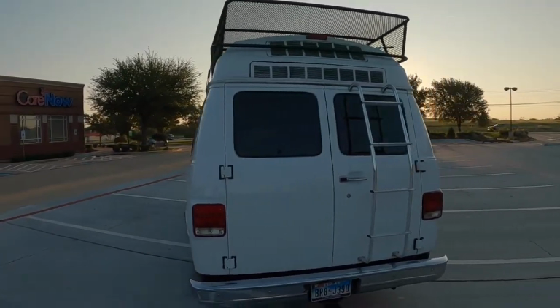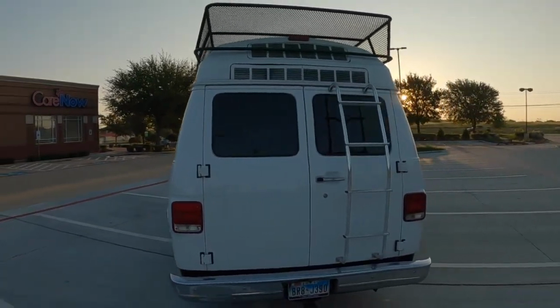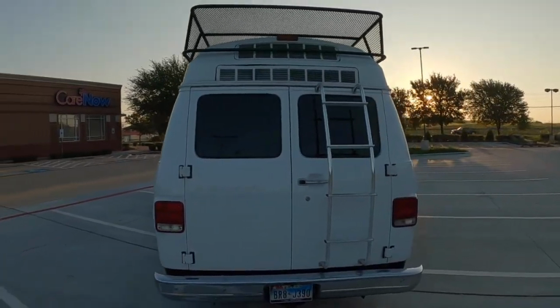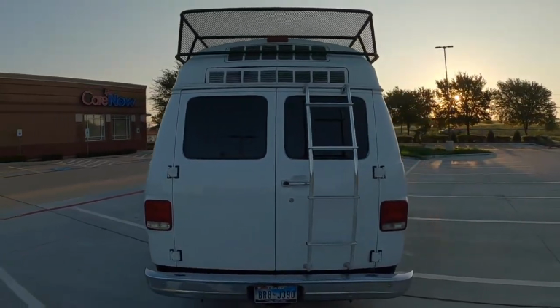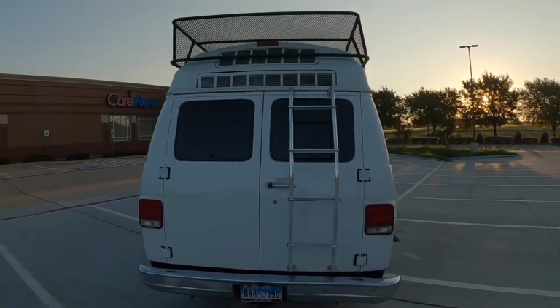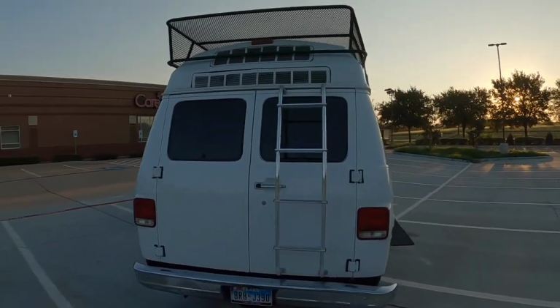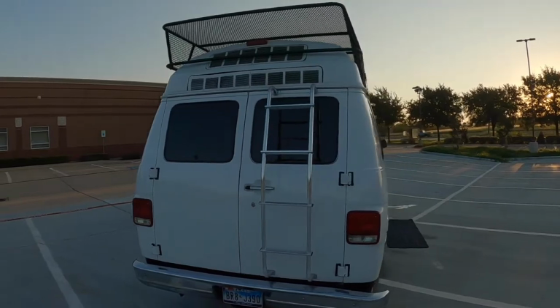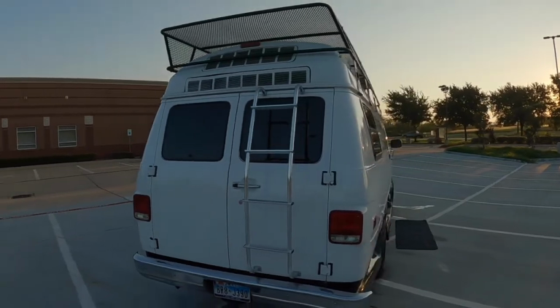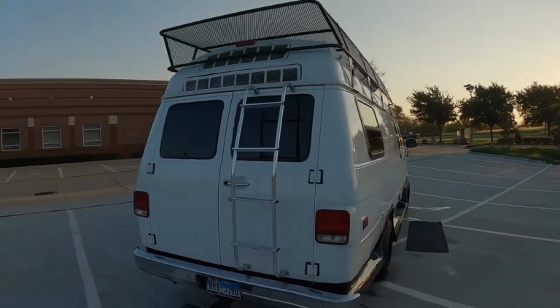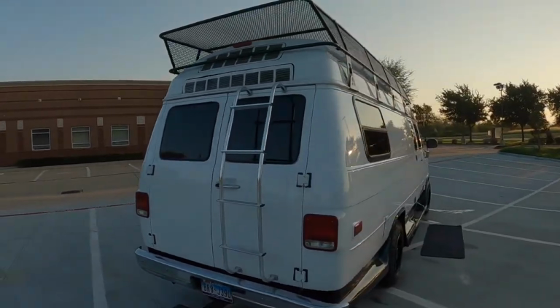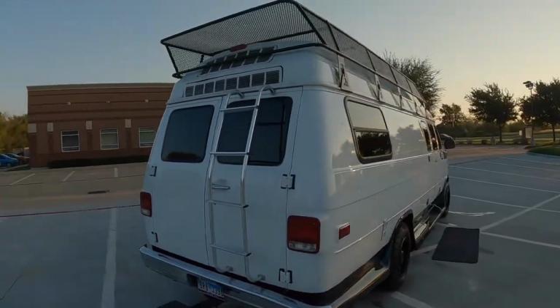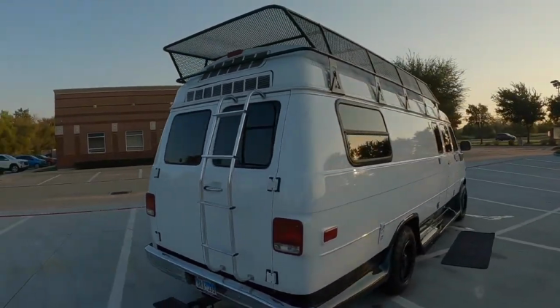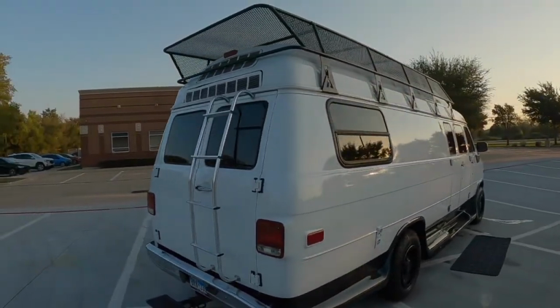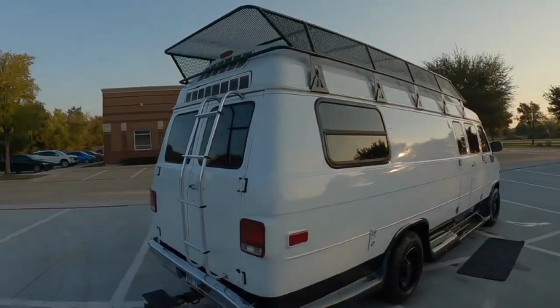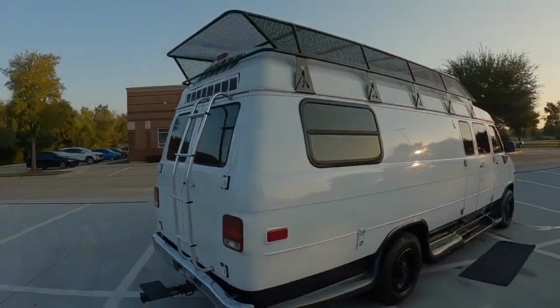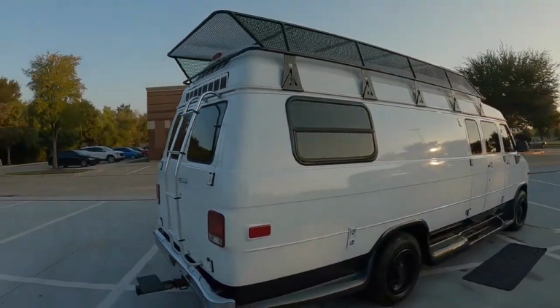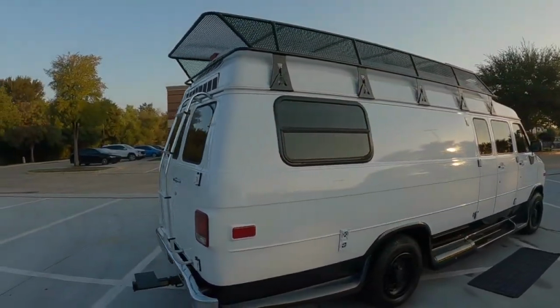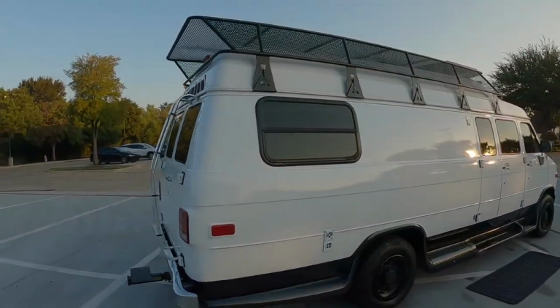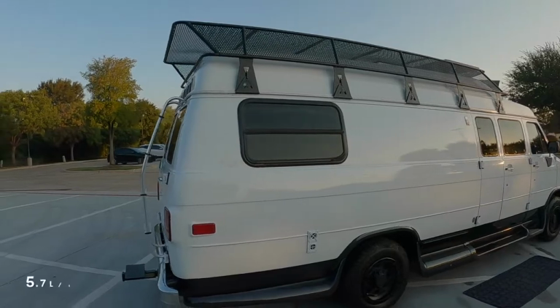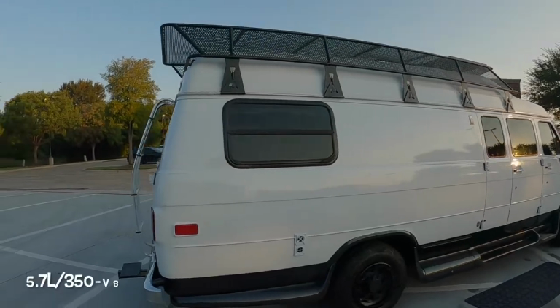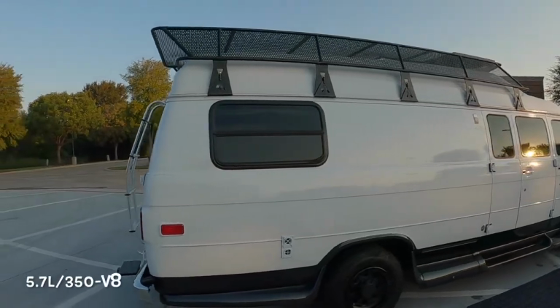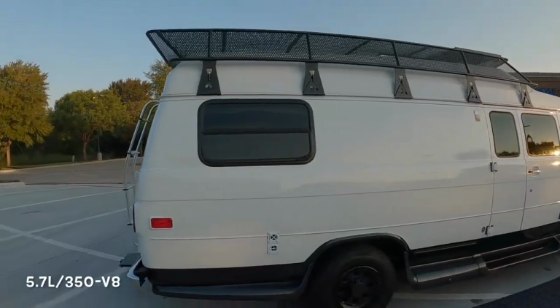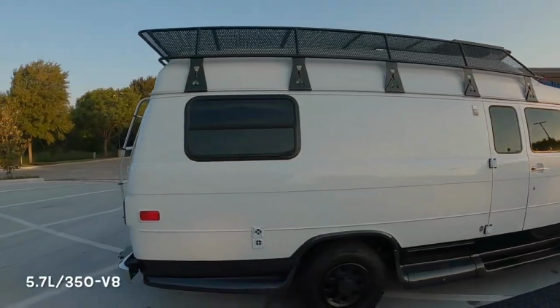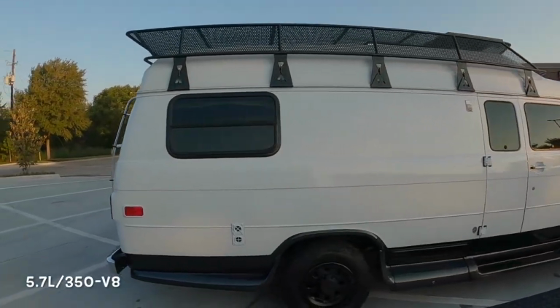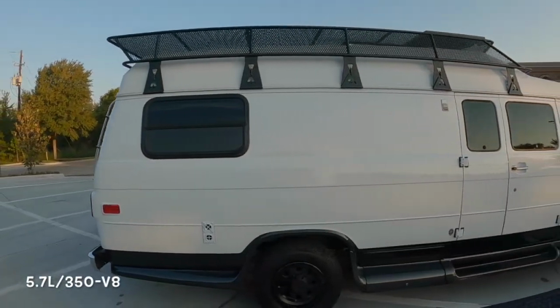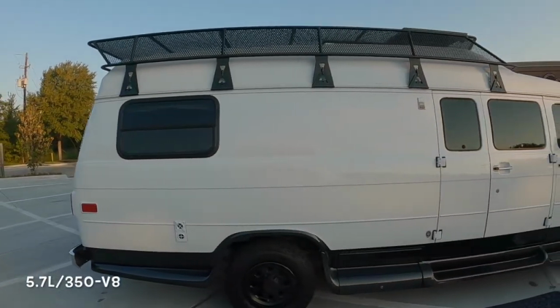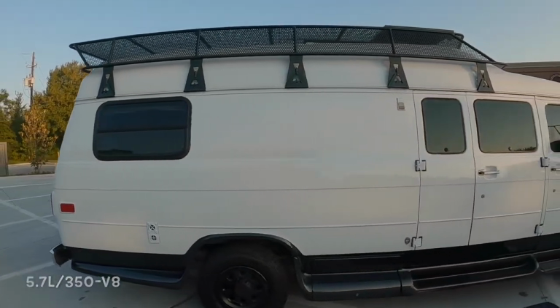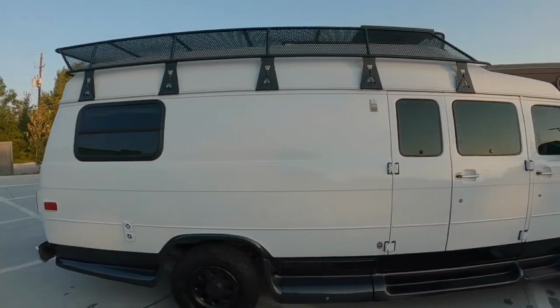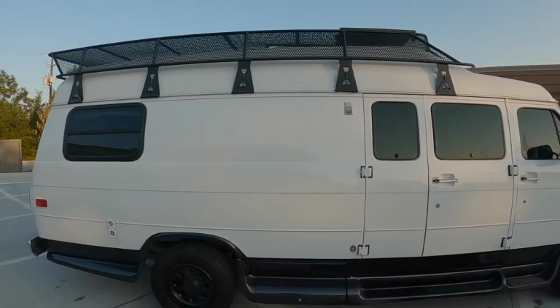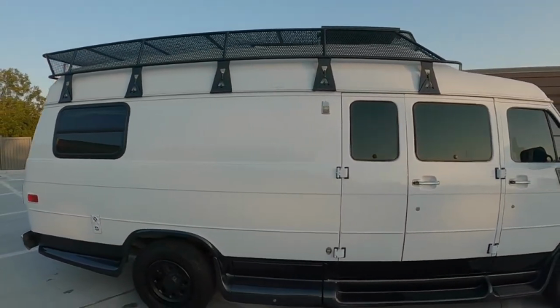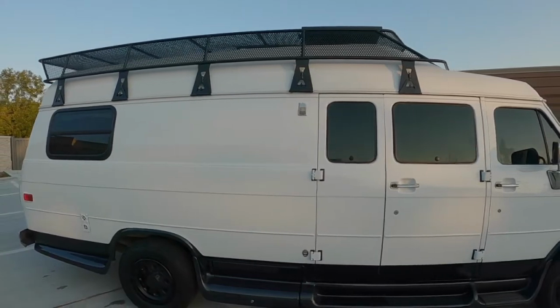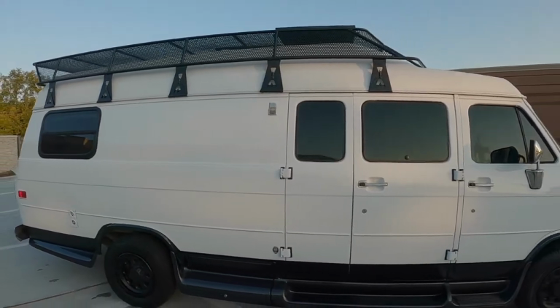Built on the Chevy G30 platform, small block V8, runs like a champ as you'll see. Super unique layout.